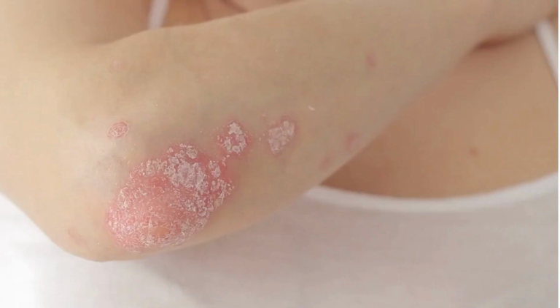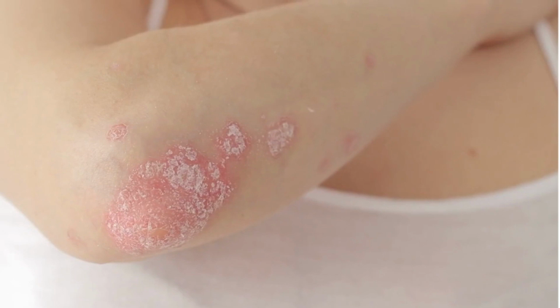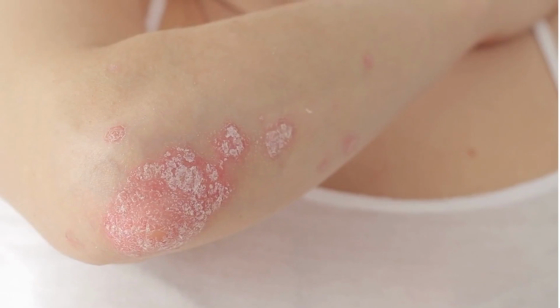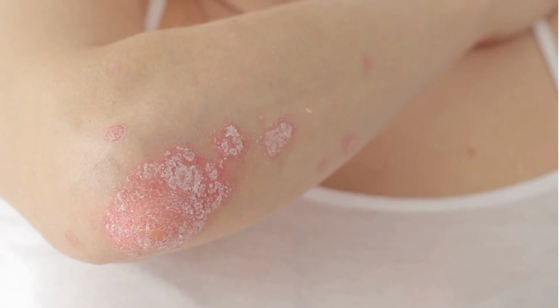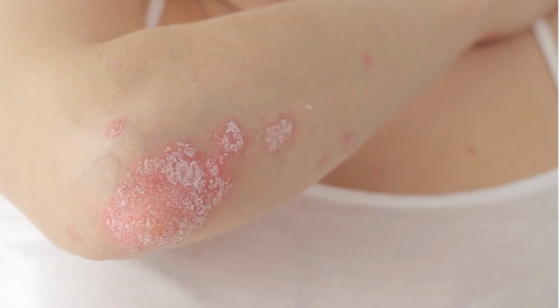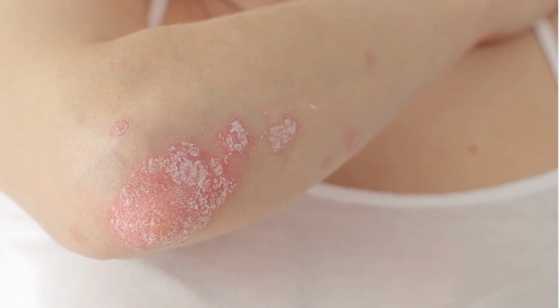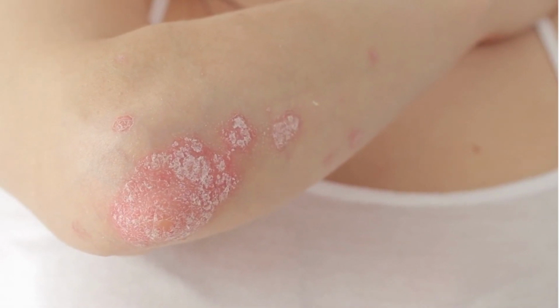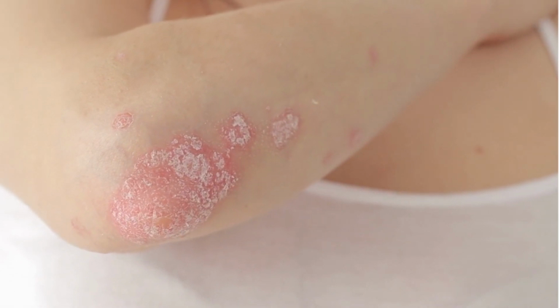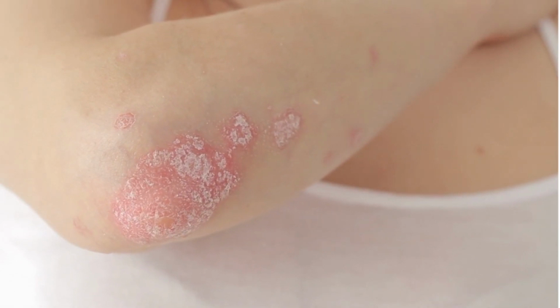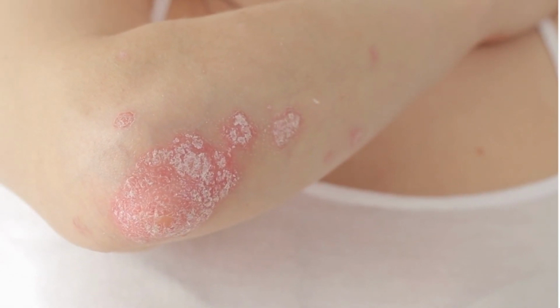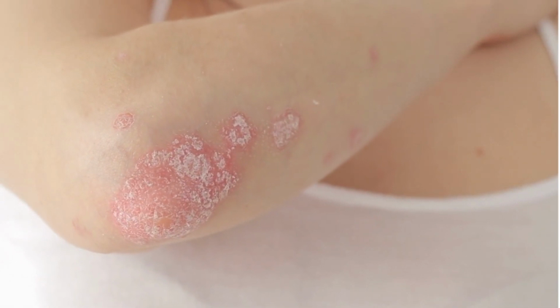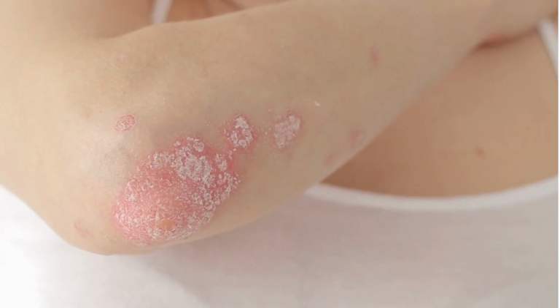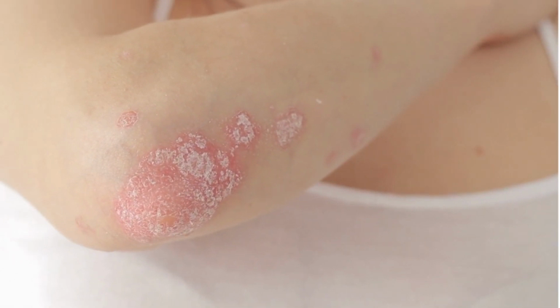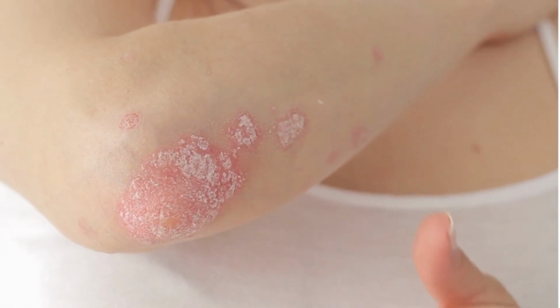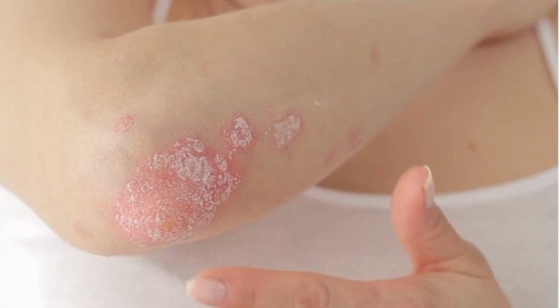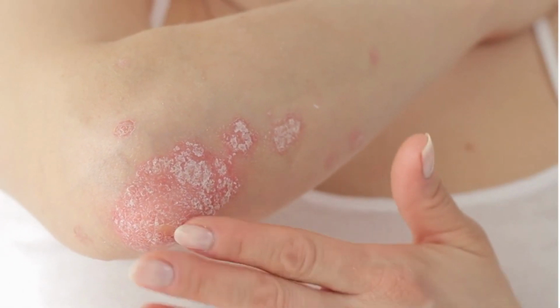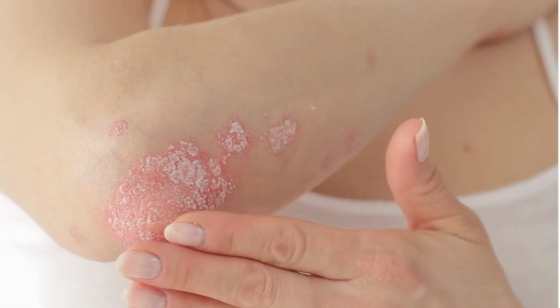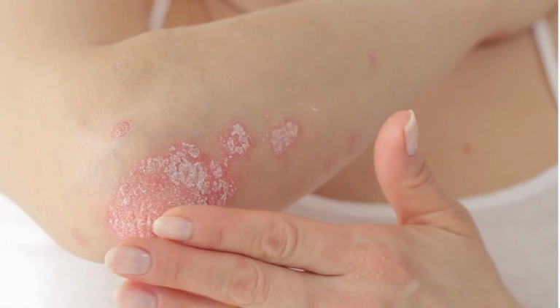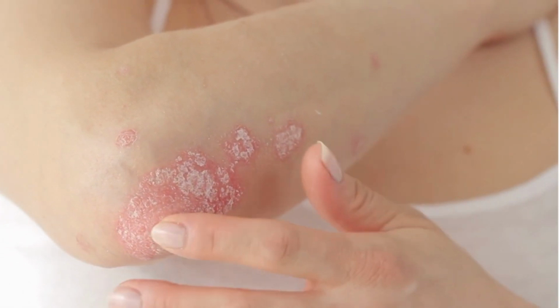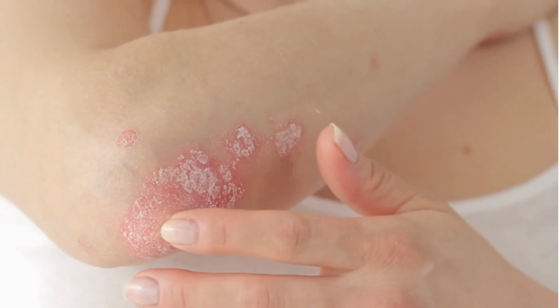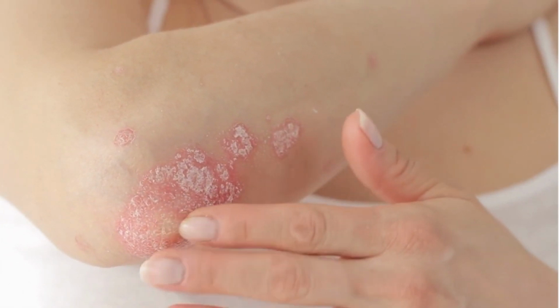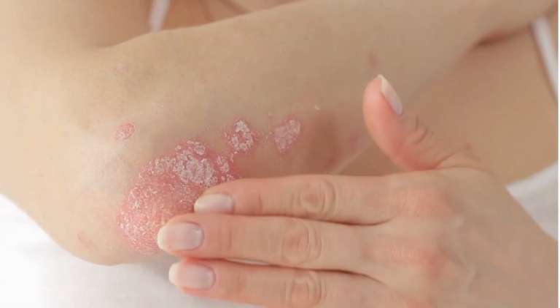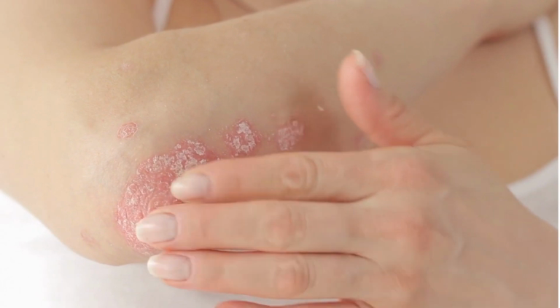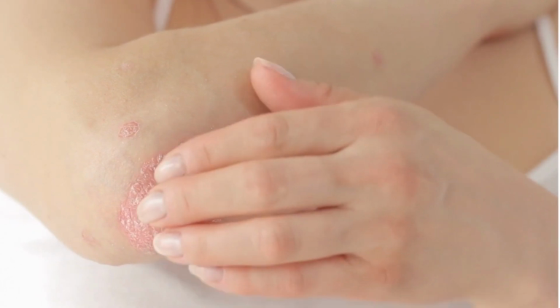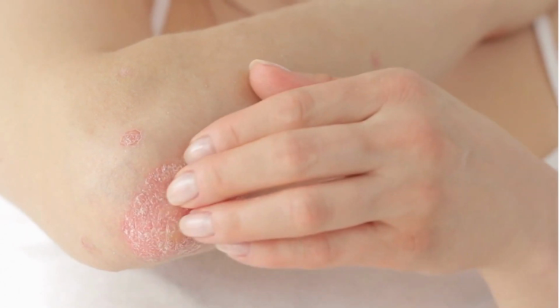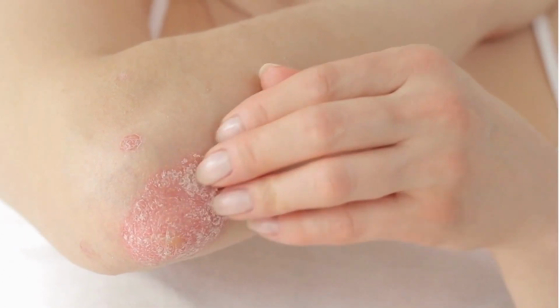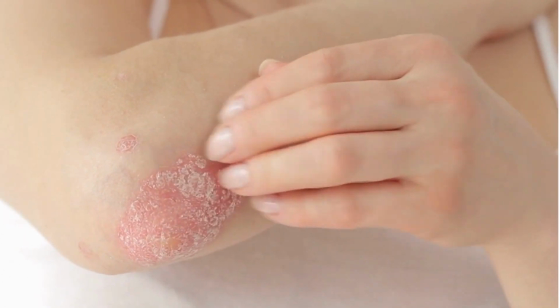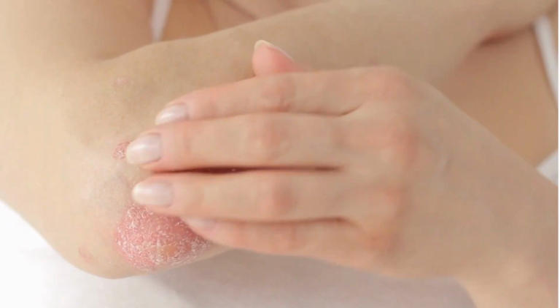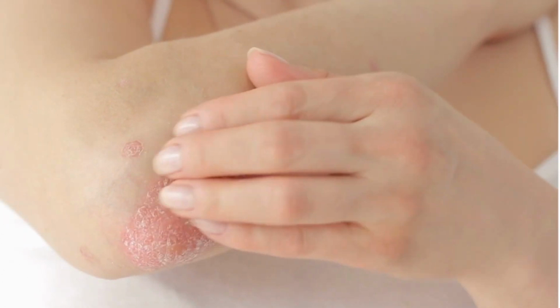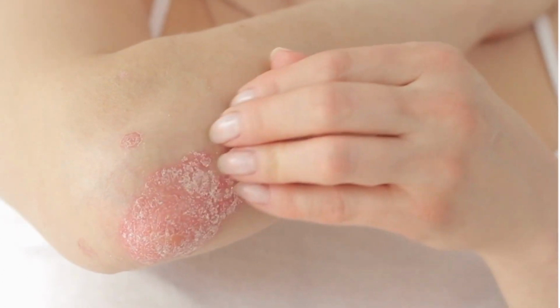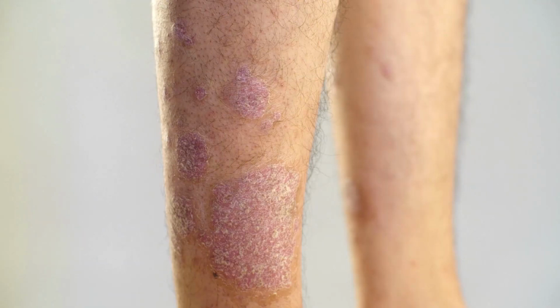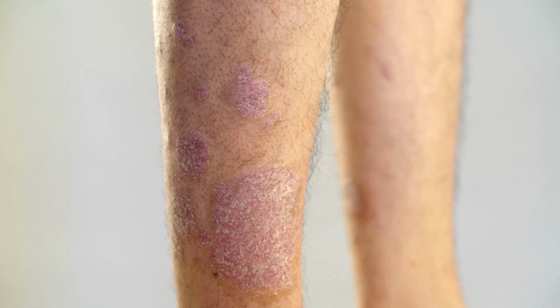Eczema, also known as Atopic Dermatitis, is a skin condition characterized by red, itchy and dry skin. It can be a frustrating and uncomfortable condition.